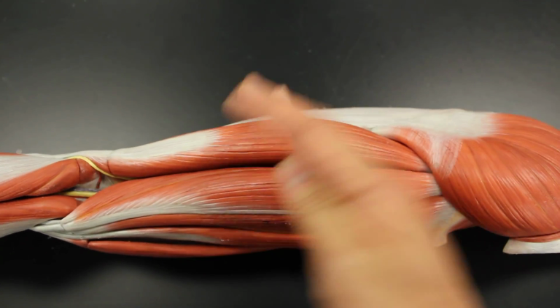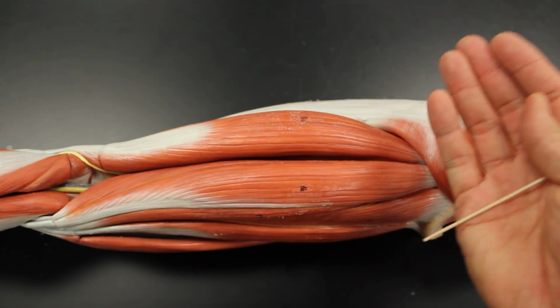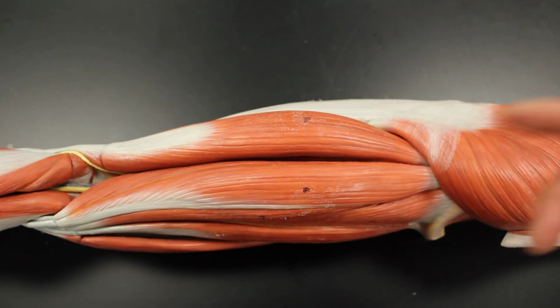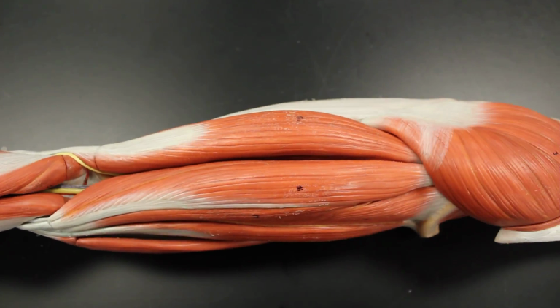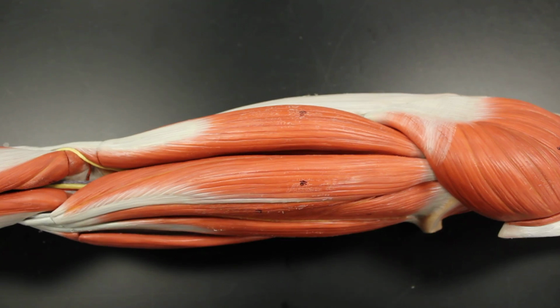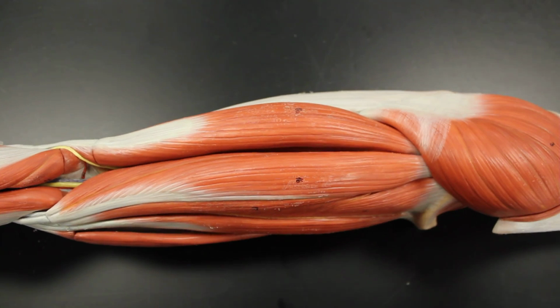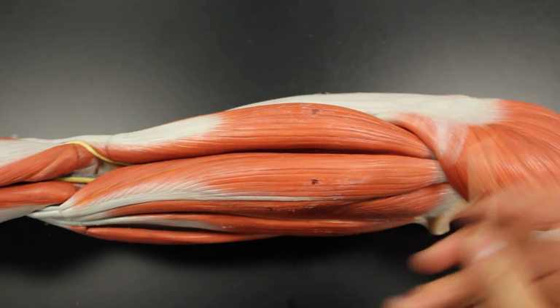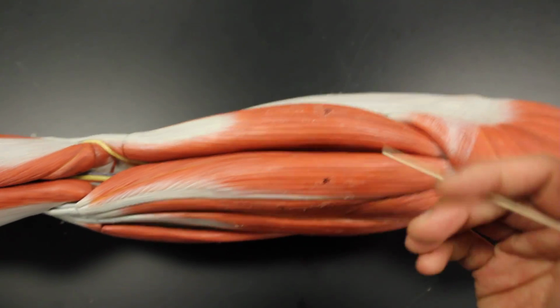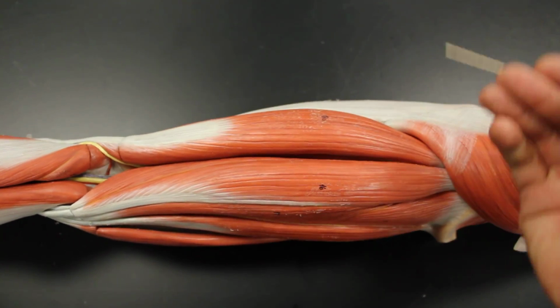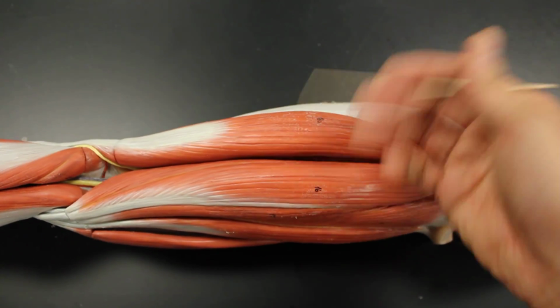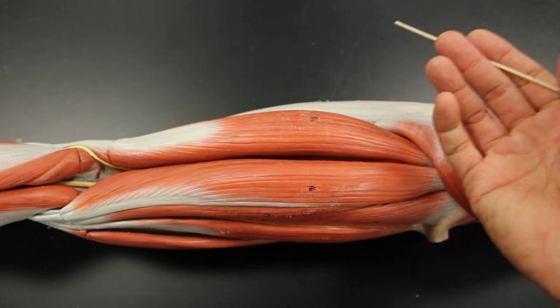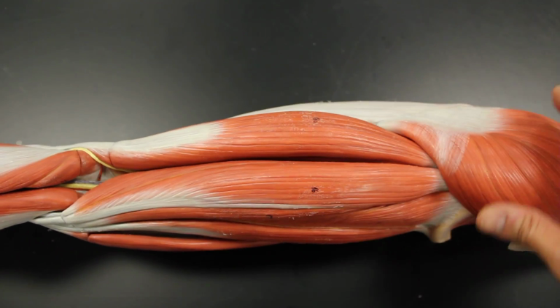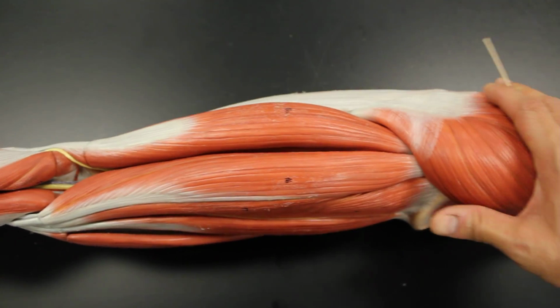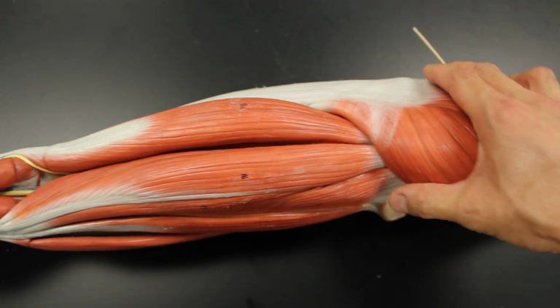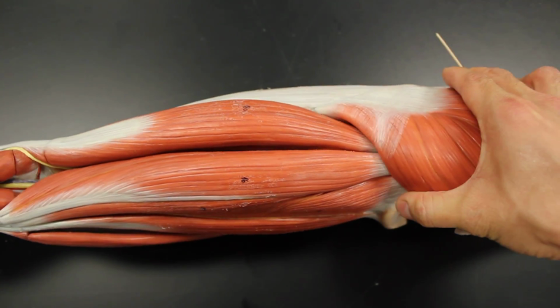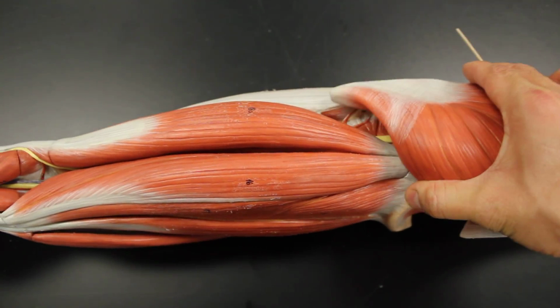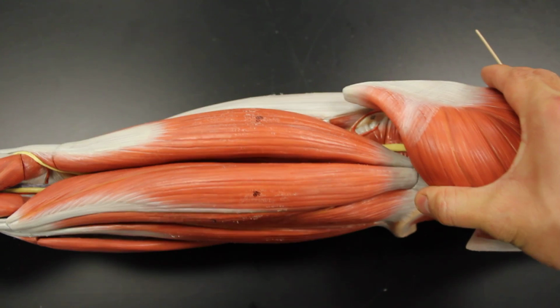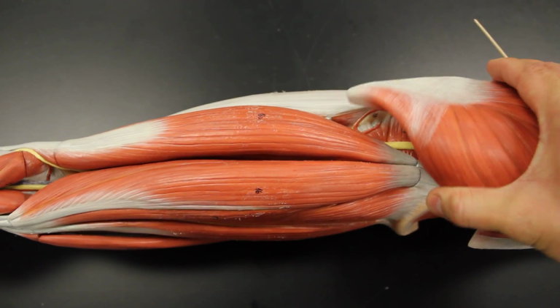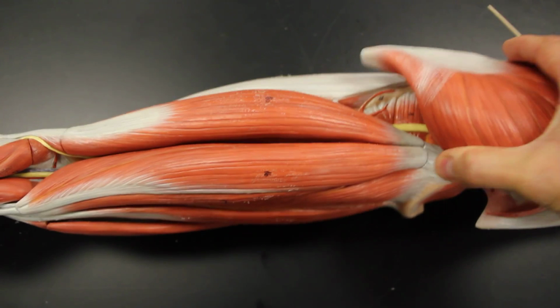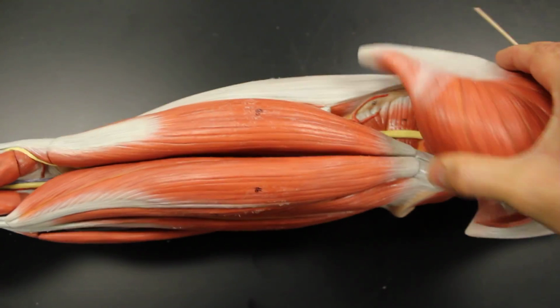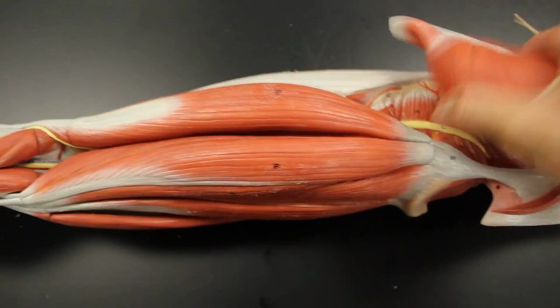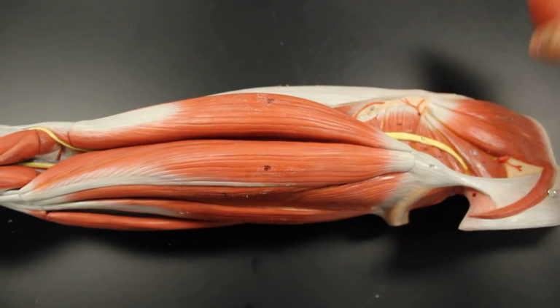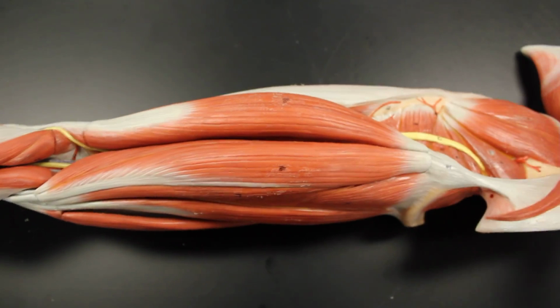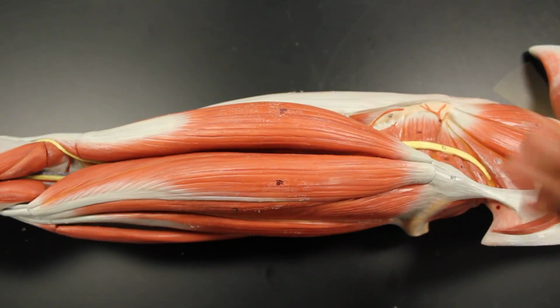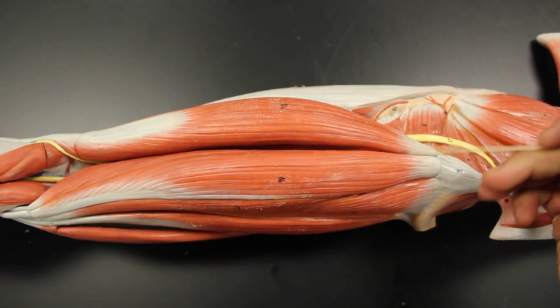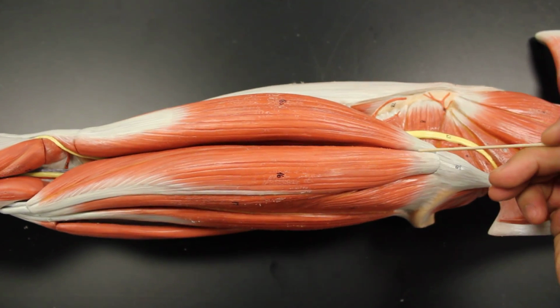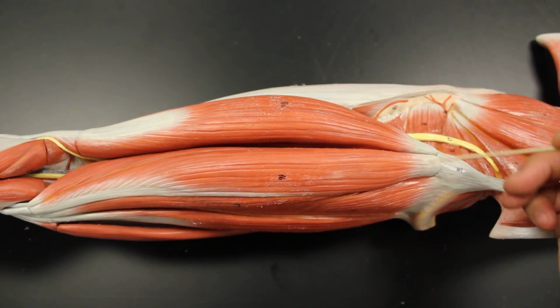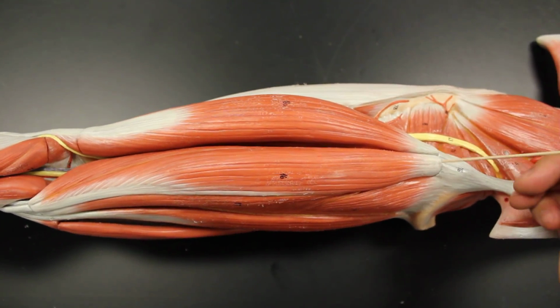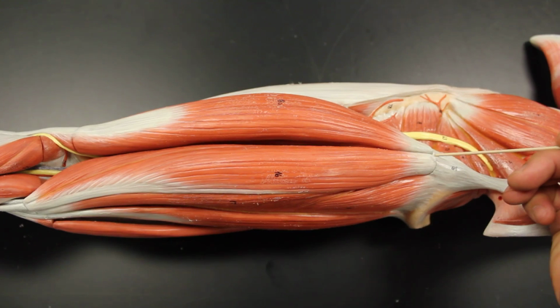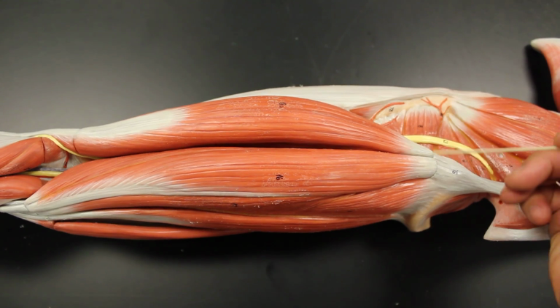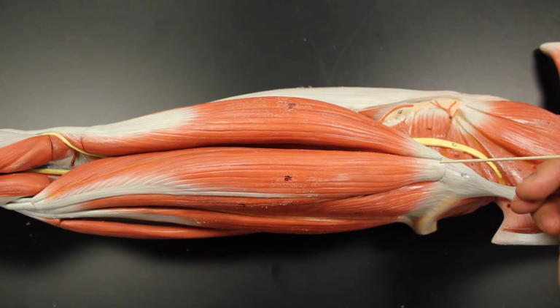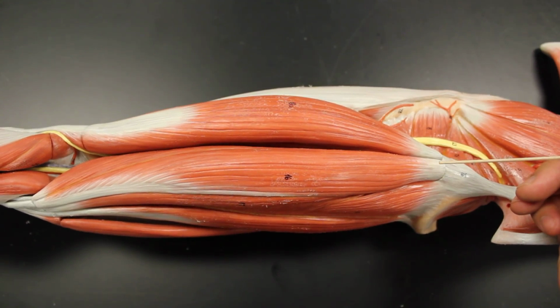There are only three of them, collectively called the hamstrings. As we take a look at these three muscles, I'm going to pull aside the gluteus maximus so we can see the origin a little bit easier — where they all go to the ischial tuberosities, except for half of one of the muscles.